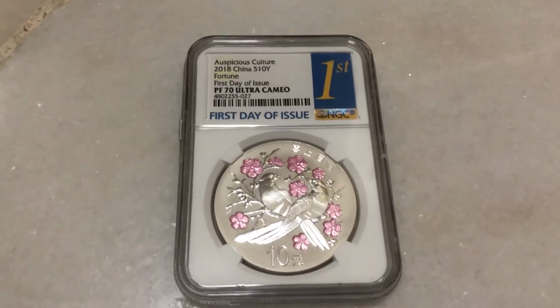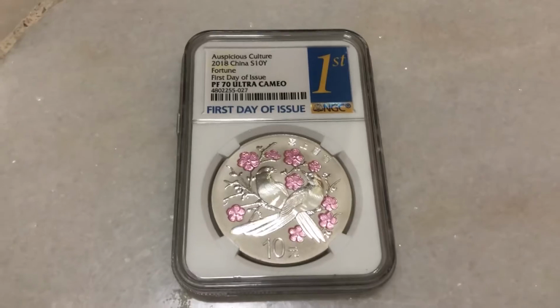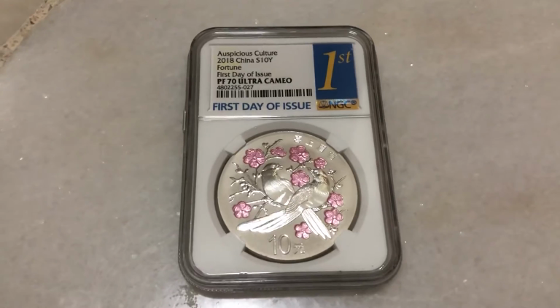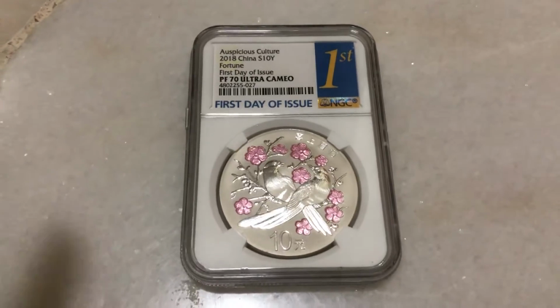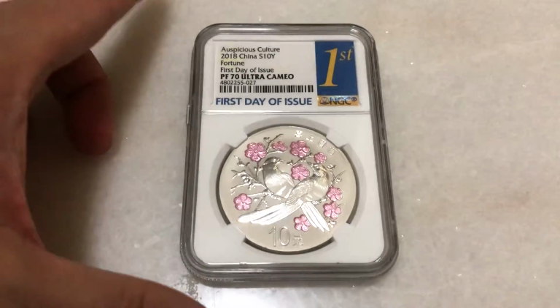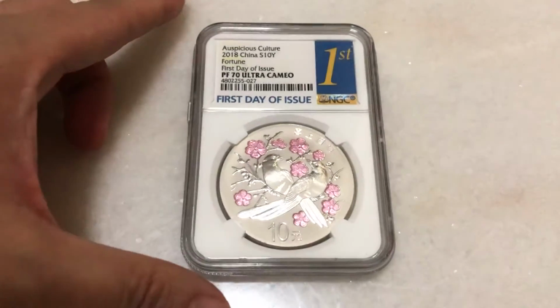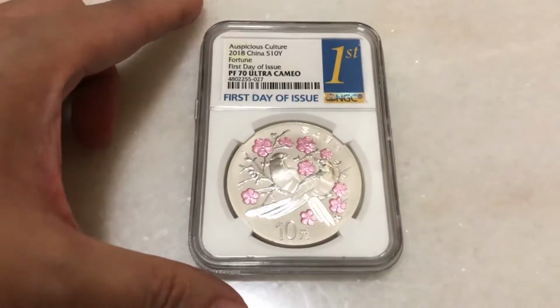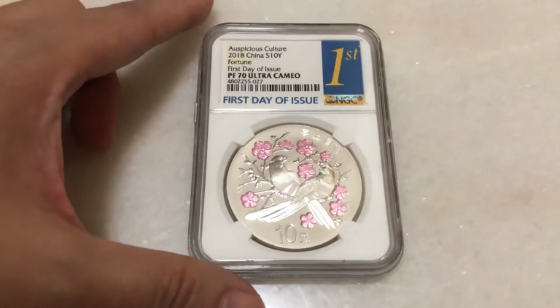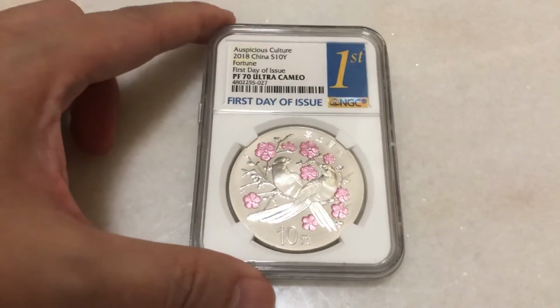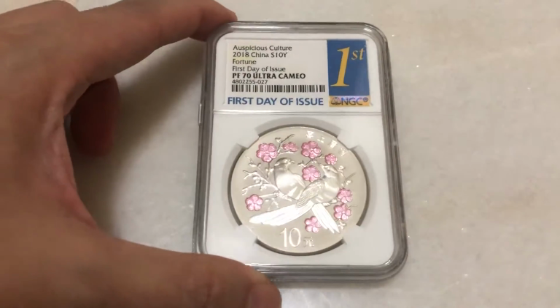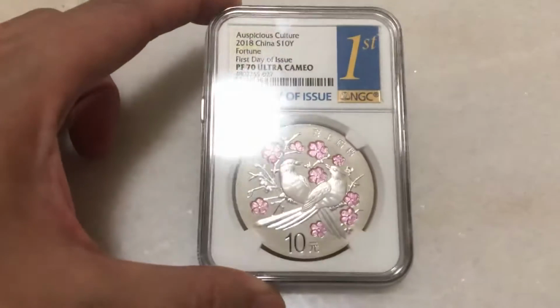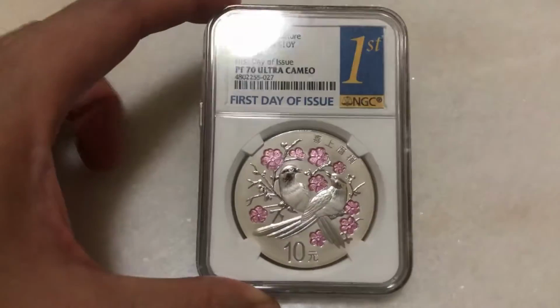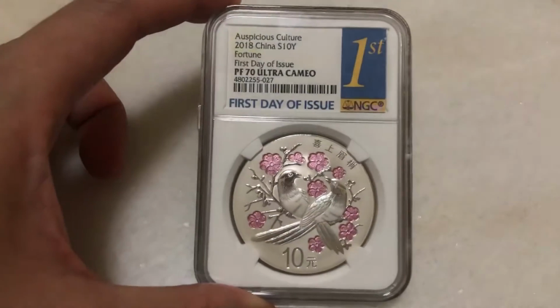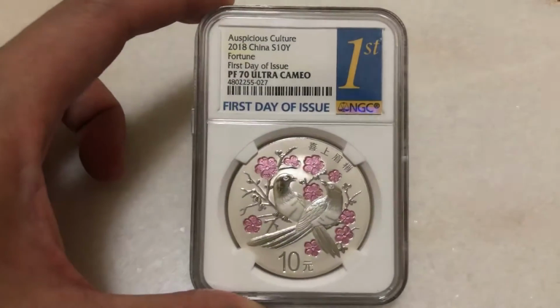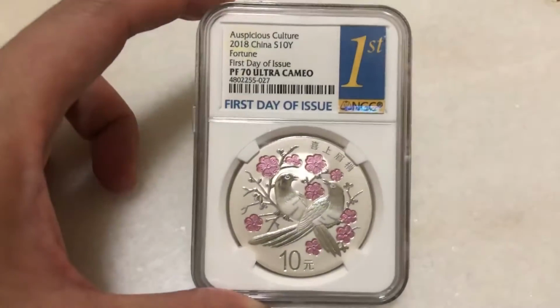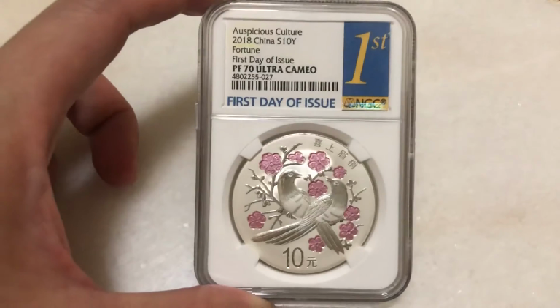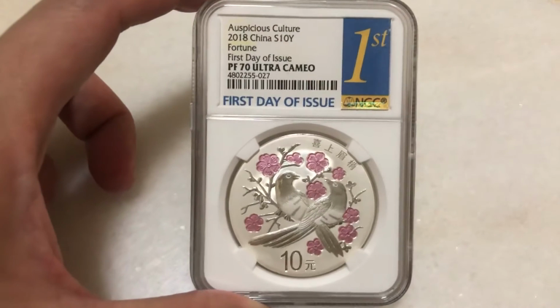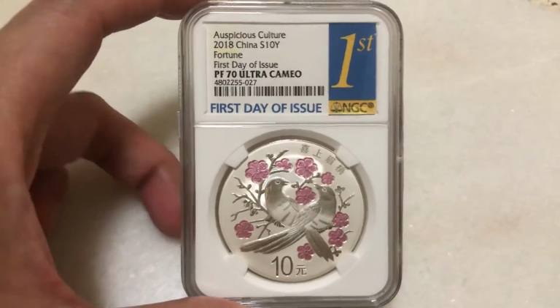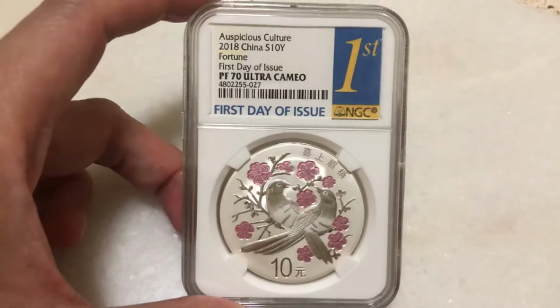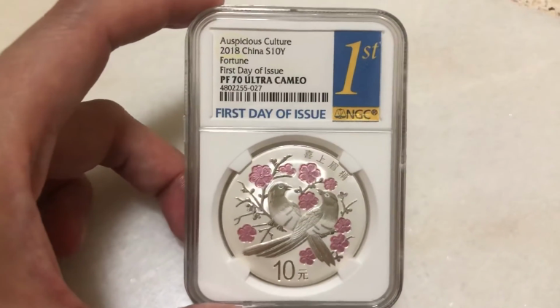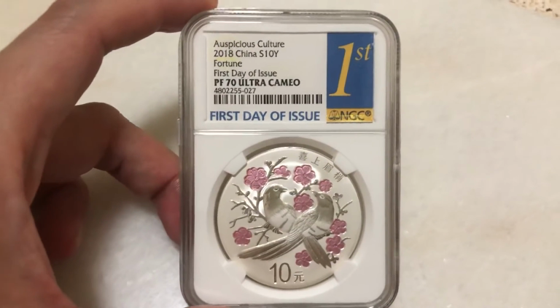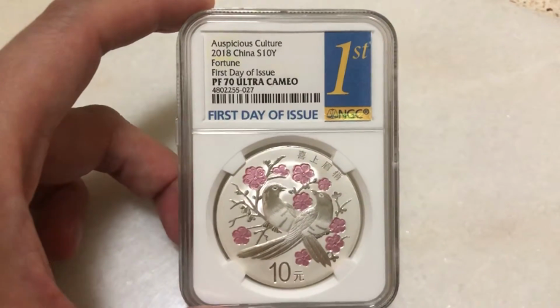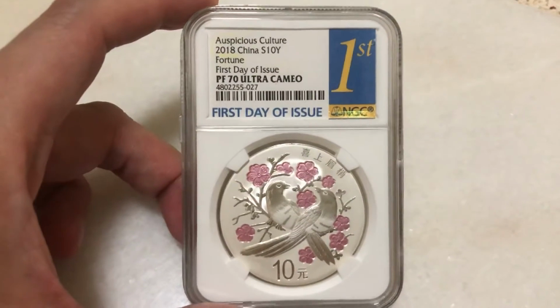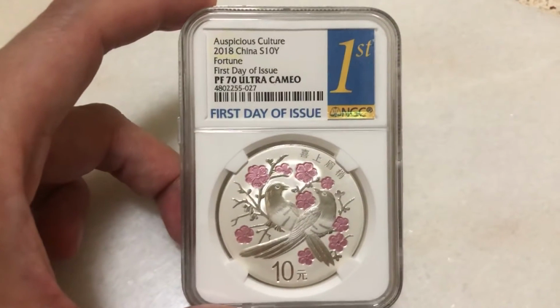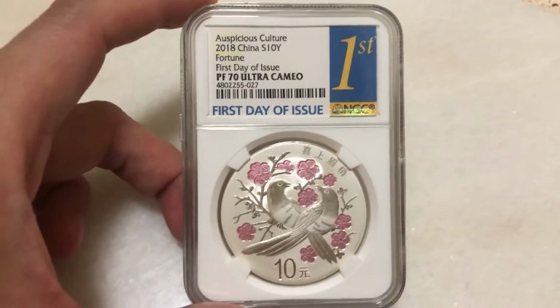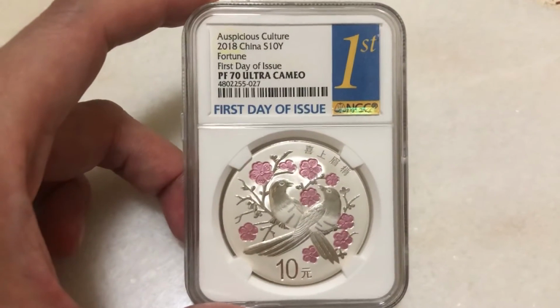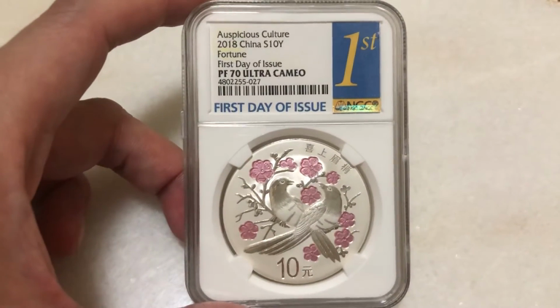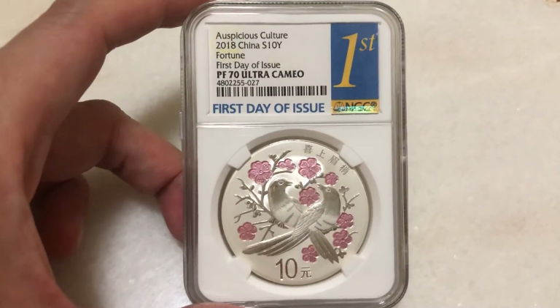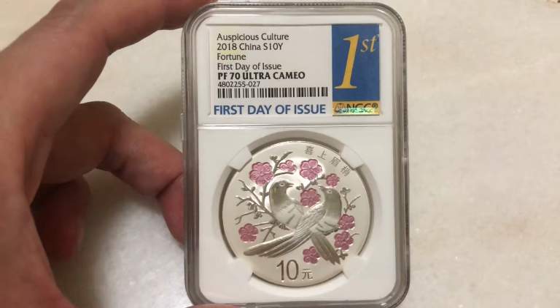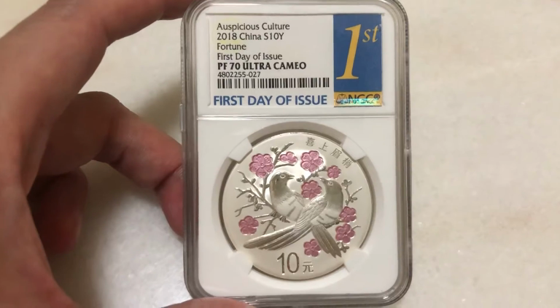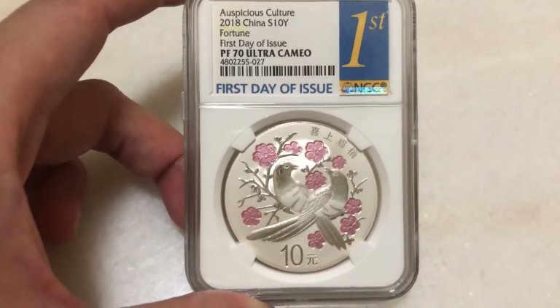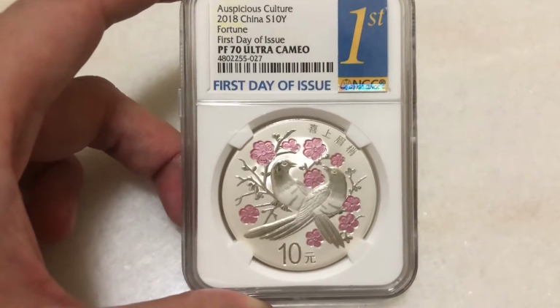Today I bring you the legal coin of auspicious cultures of China. This has been three years down the route by China Mint. It's a legal standard, 10 yuan.